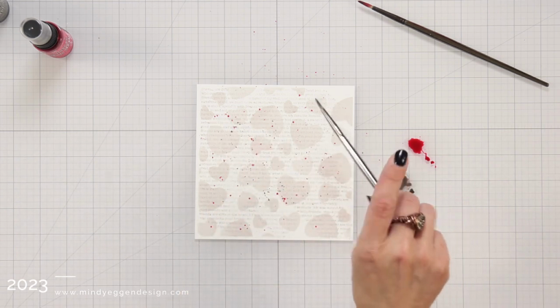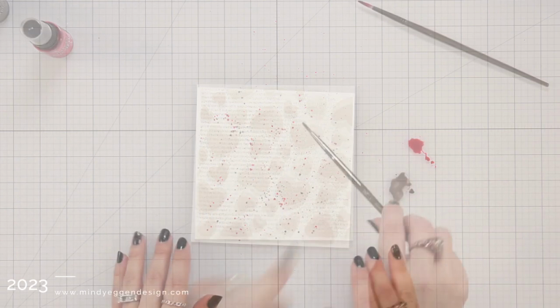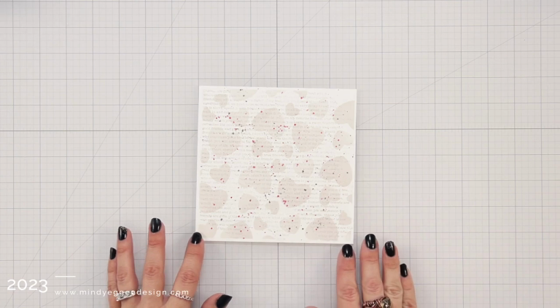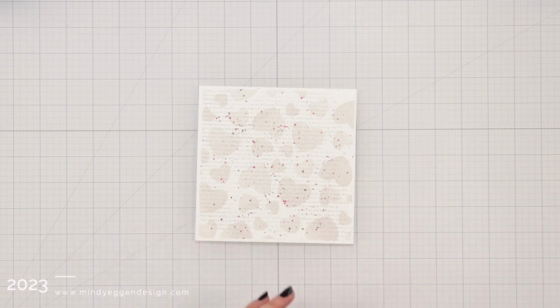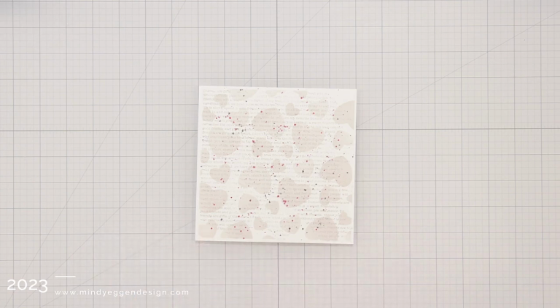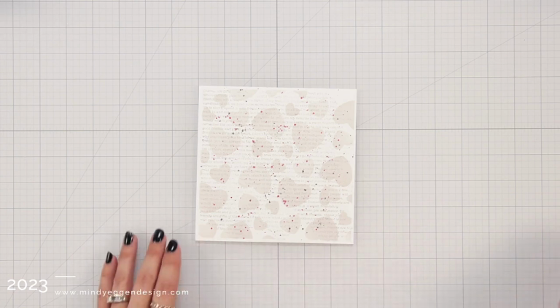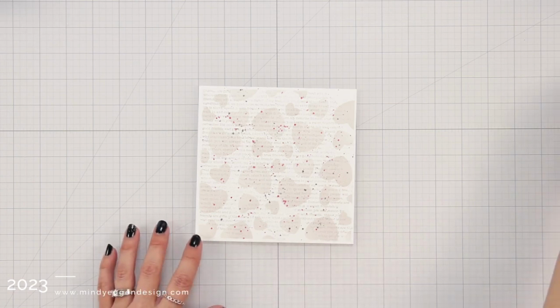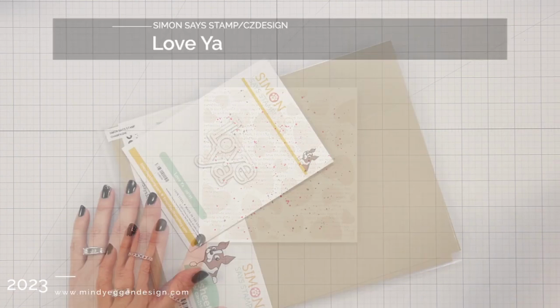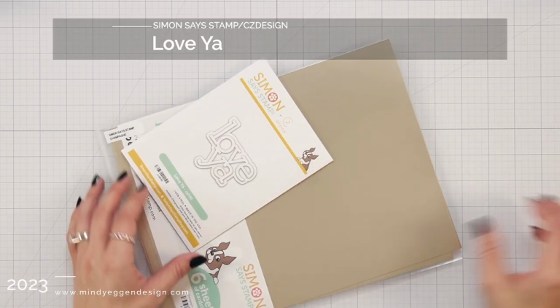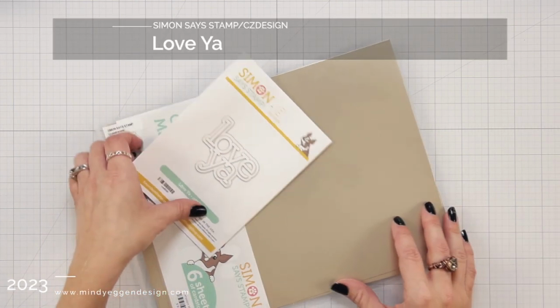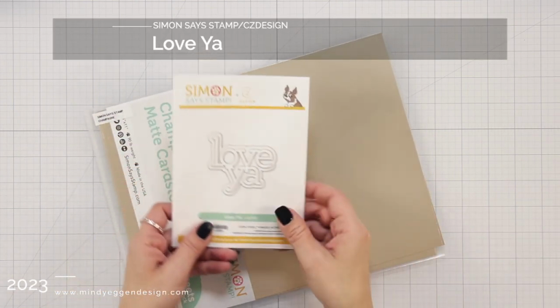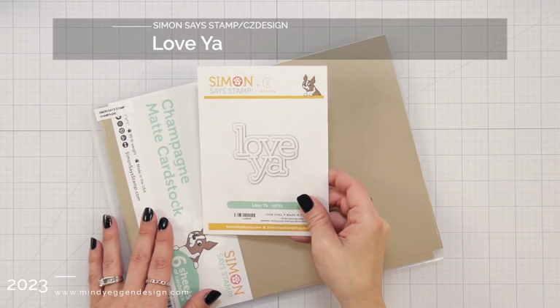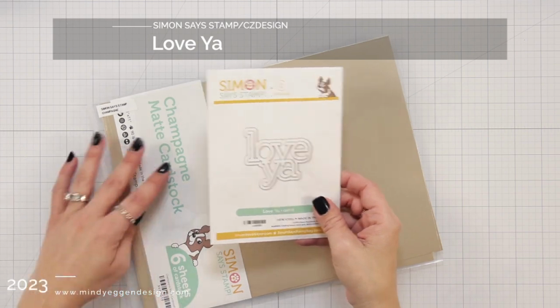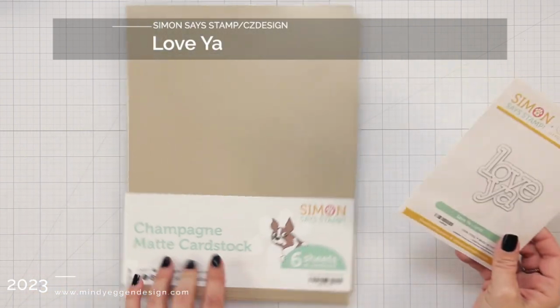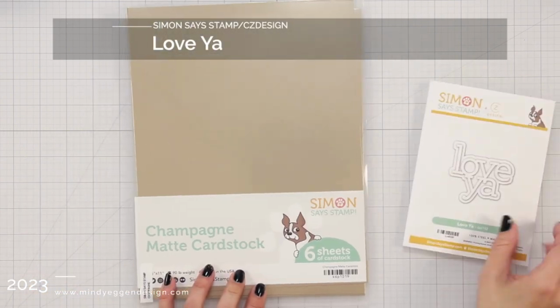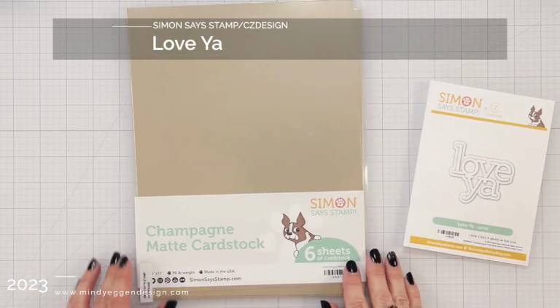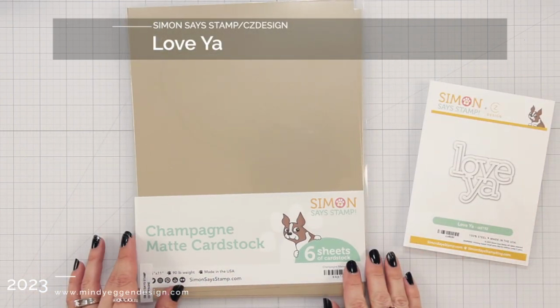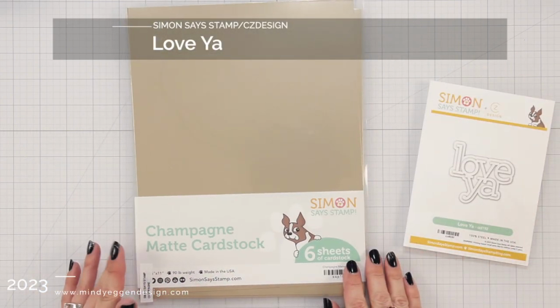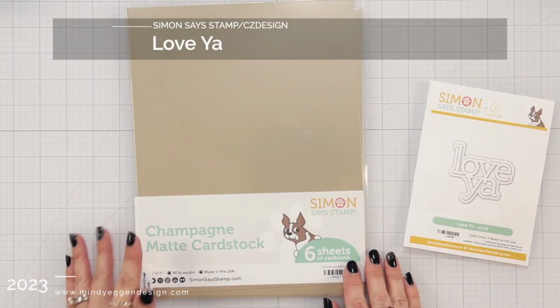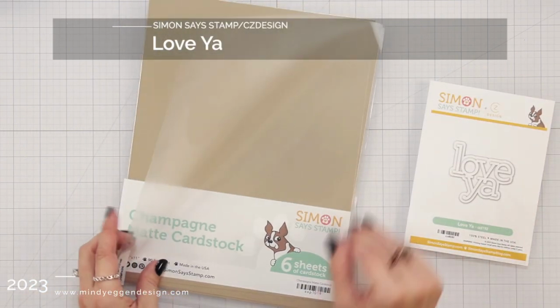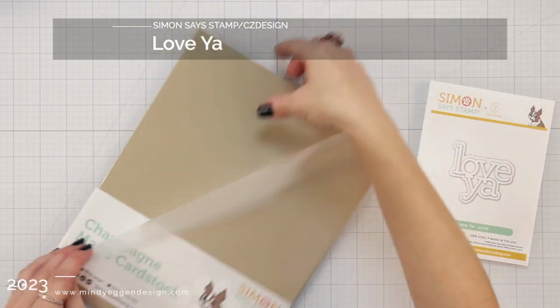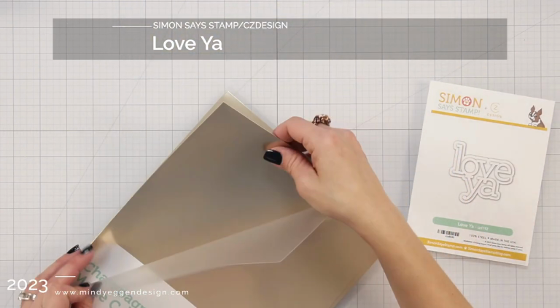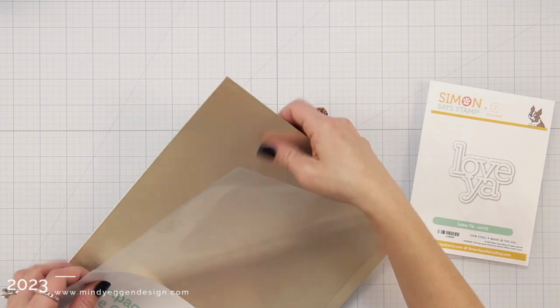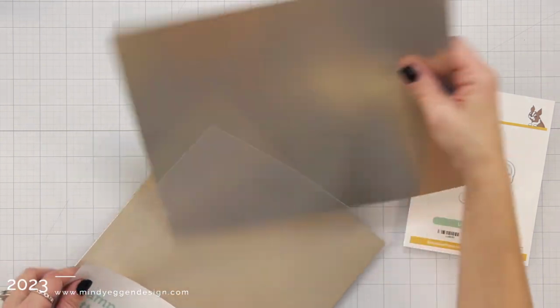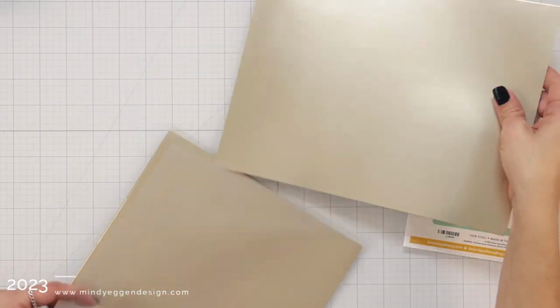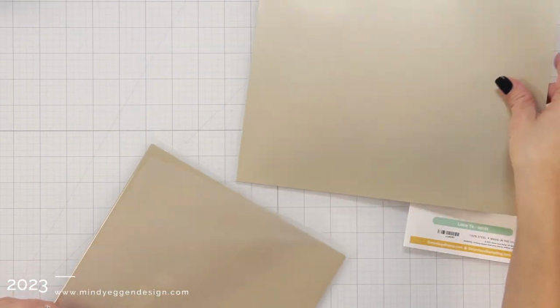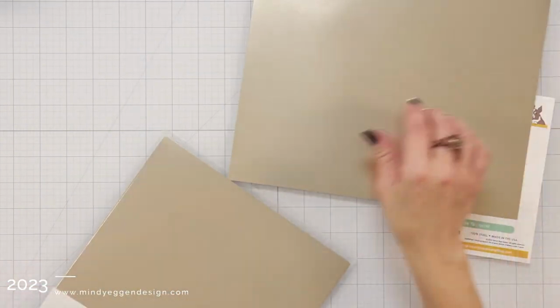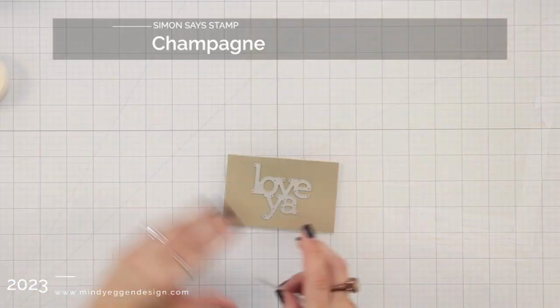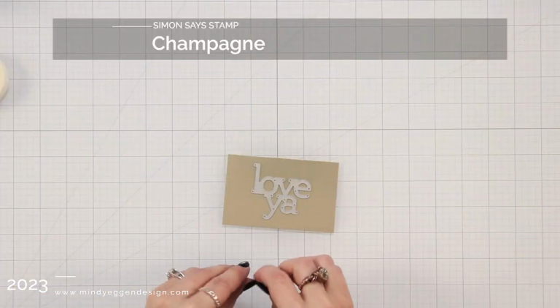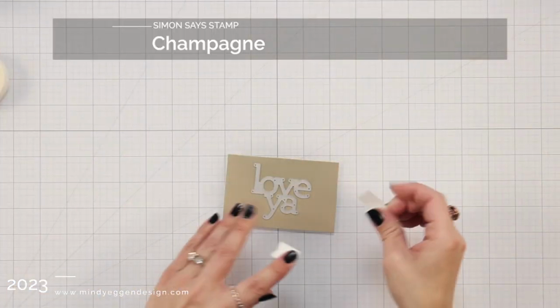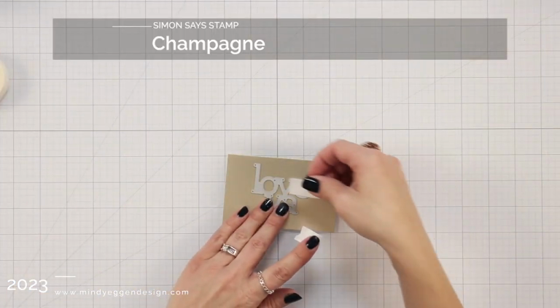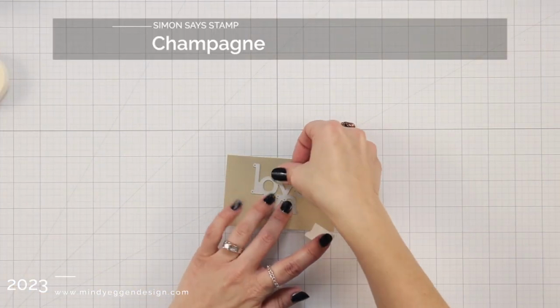After I have my splatters, I'm going to set that off to the side to dry and work on my sentiment, which I'm going to use the Love Ya from Simon Says Stamp and CZ Design. I'm going to die cut that from Champagne Matte Cardstock — a beautiful, beautiful color.